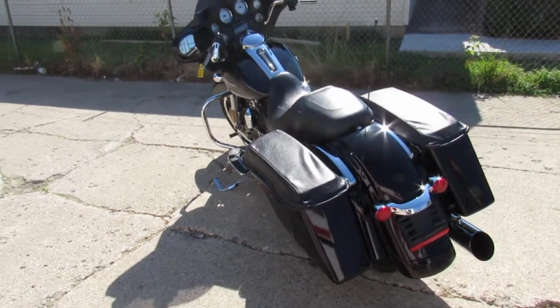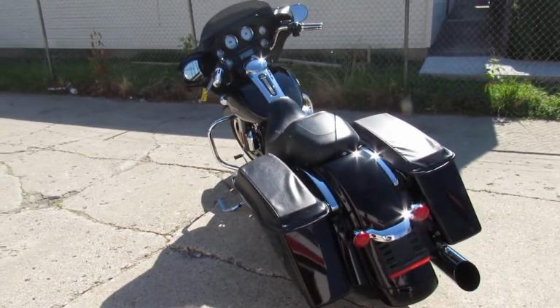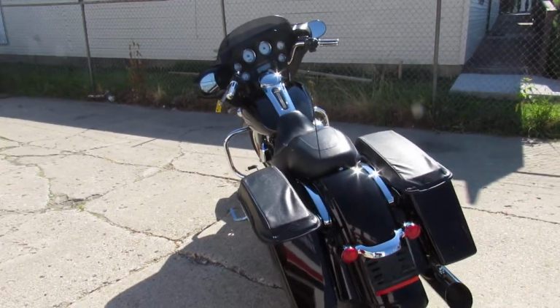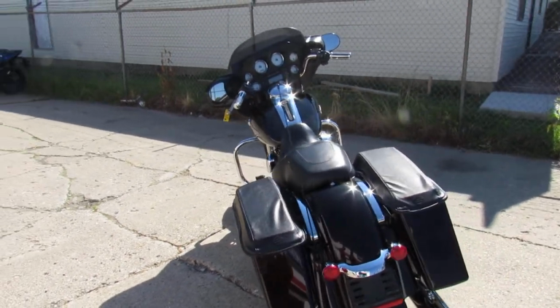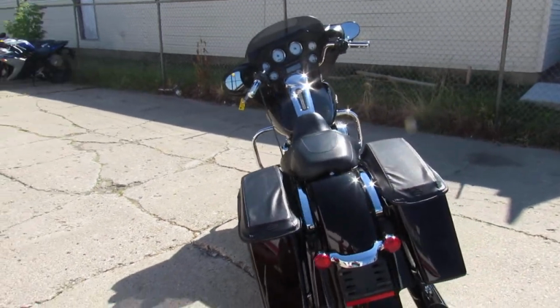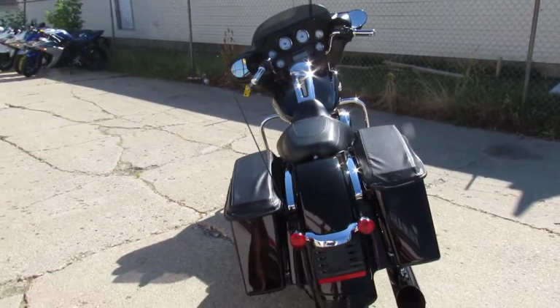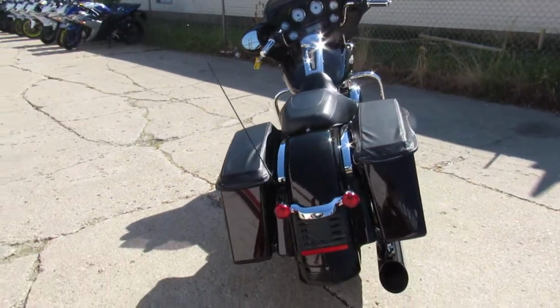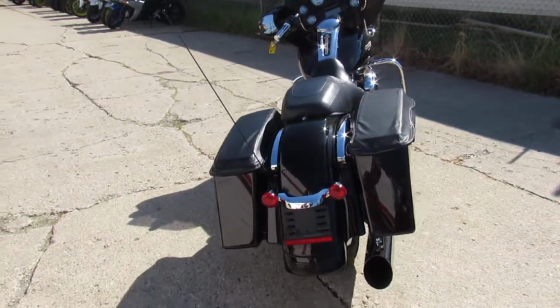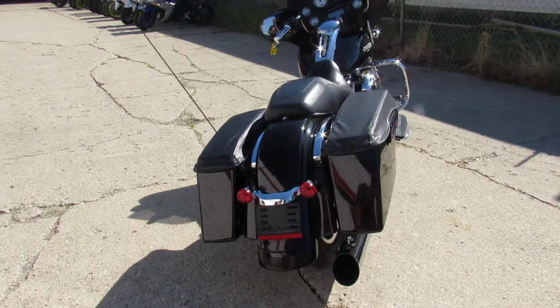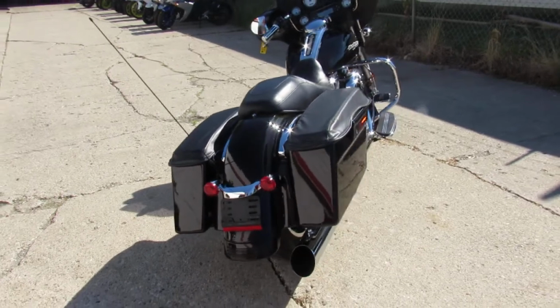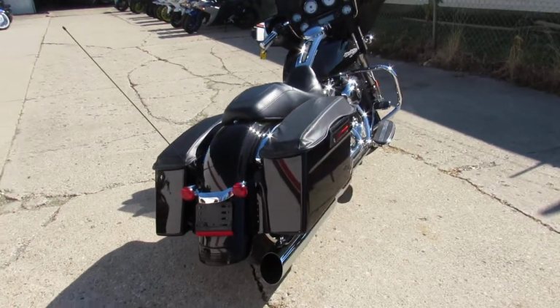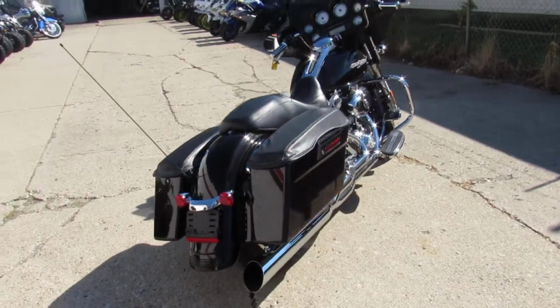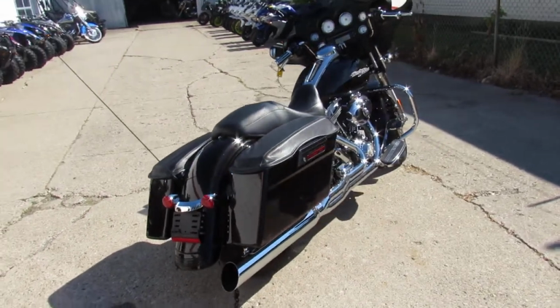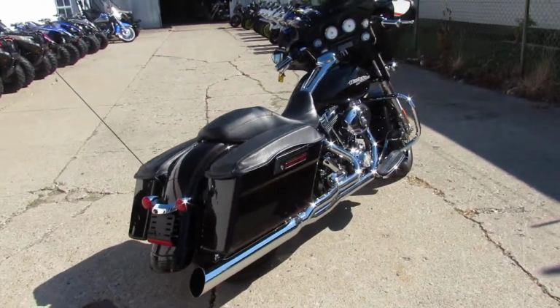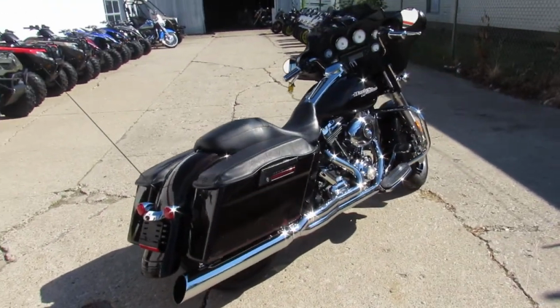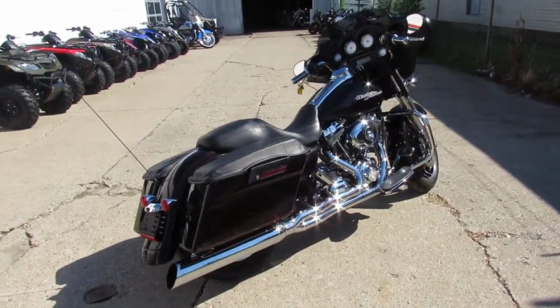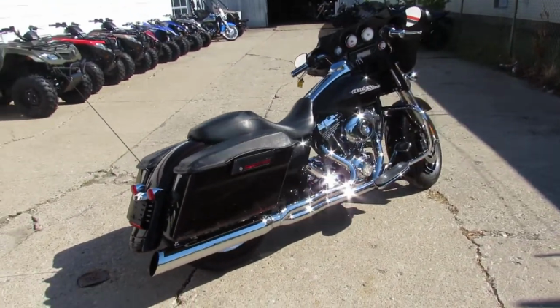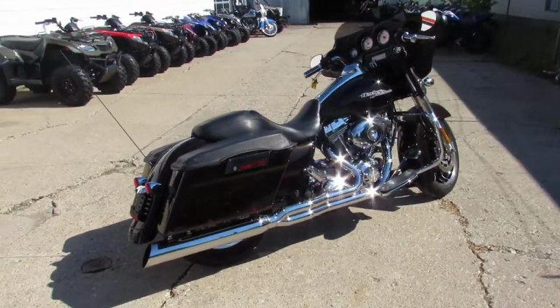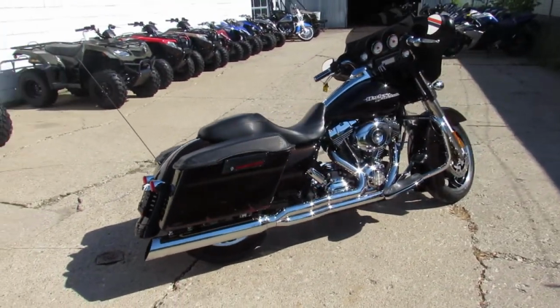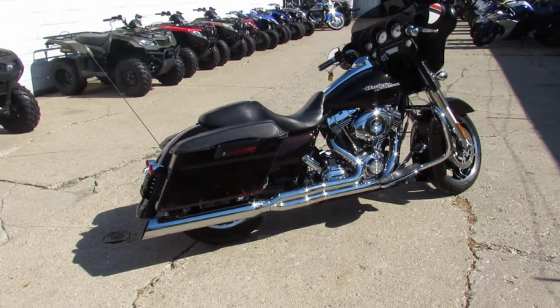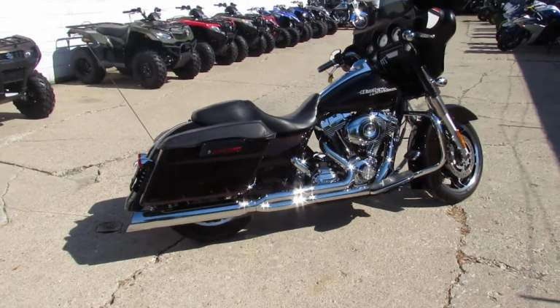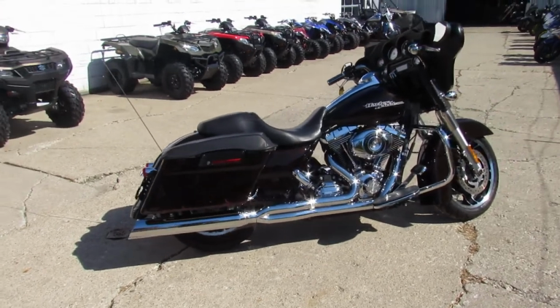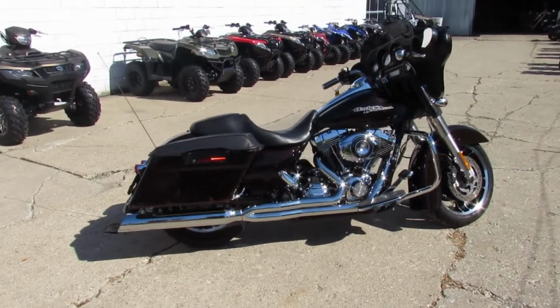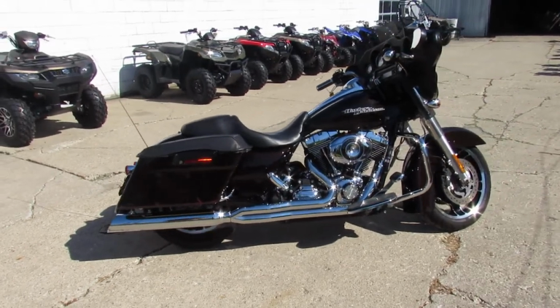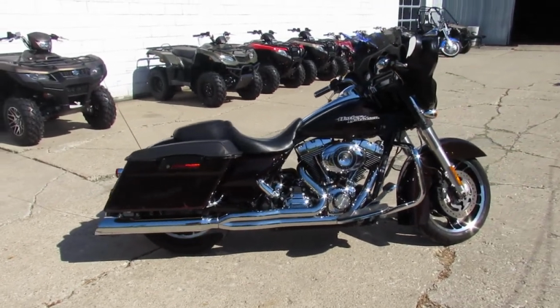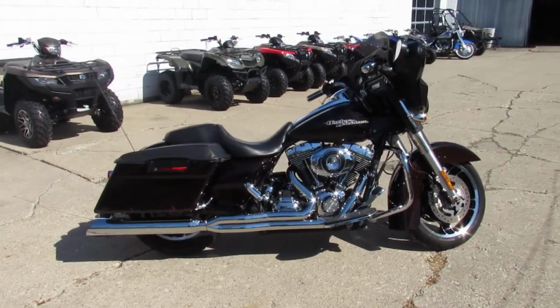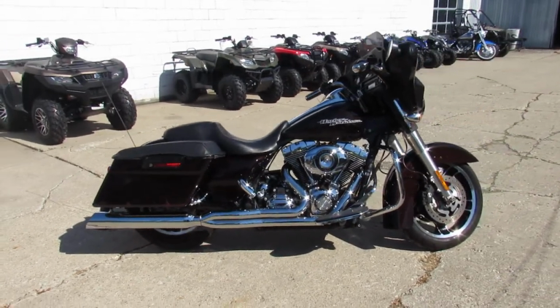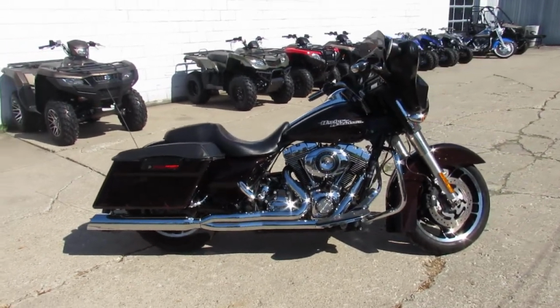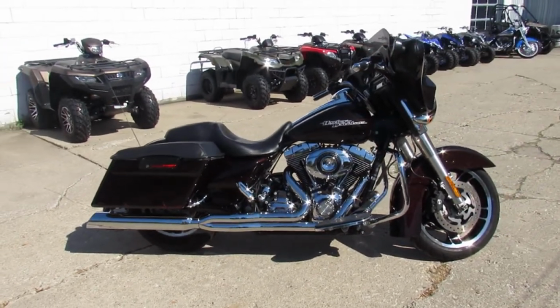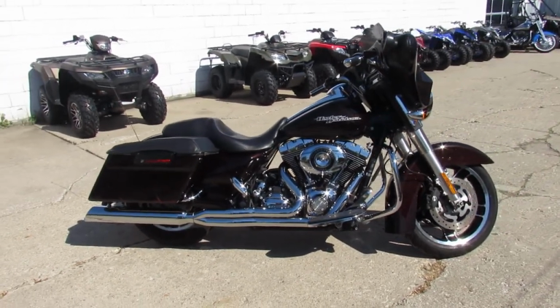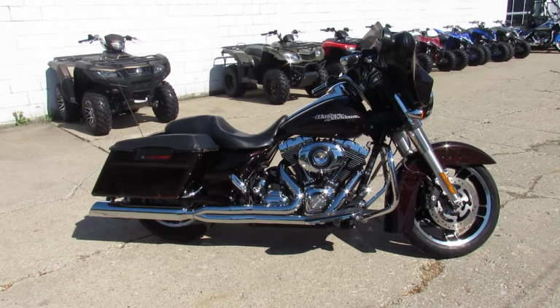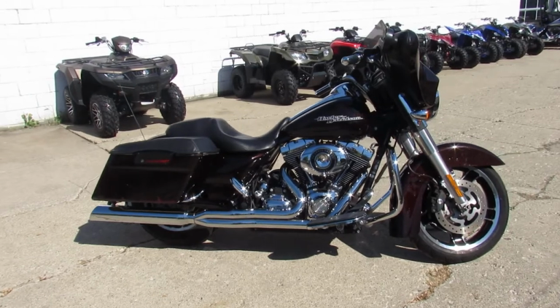2011 Harley-Davidson Street Glide in the Merlot Sun Glow. Guys, visit our website approvedpowersports.com. We've got over 600 used bikes, over 300 used Harleys. Guaranteed financing, lease programs, out-of-state financing, nationwide shipping. Call today and you can ride today.